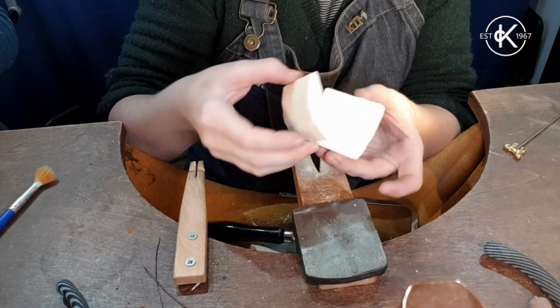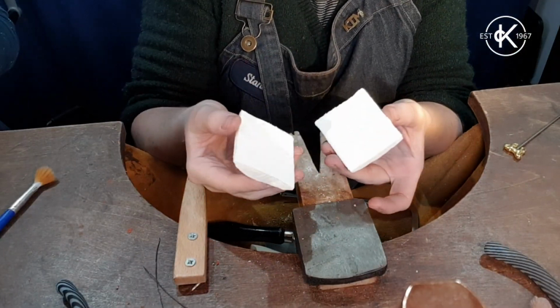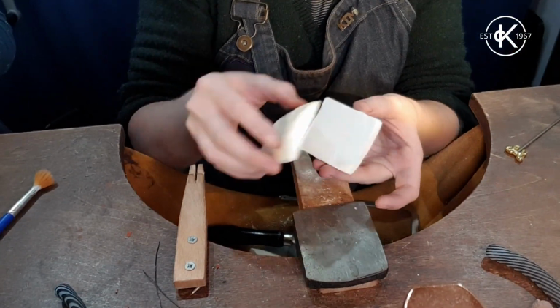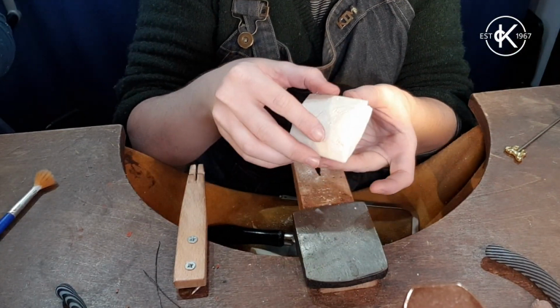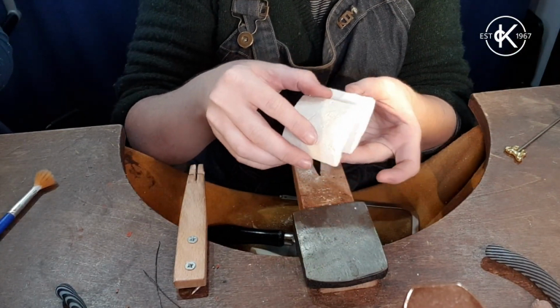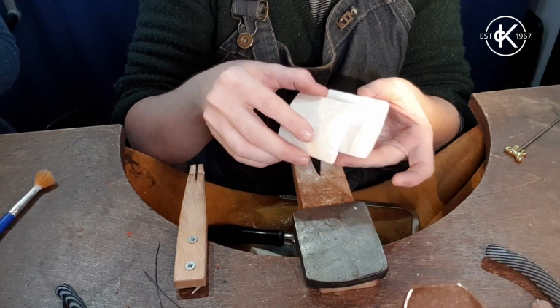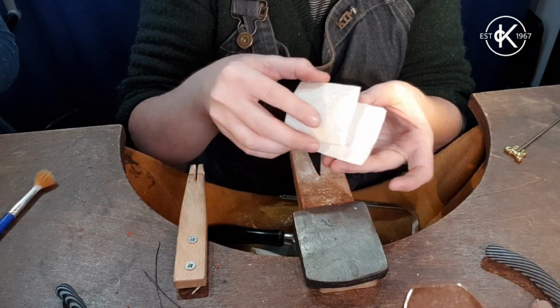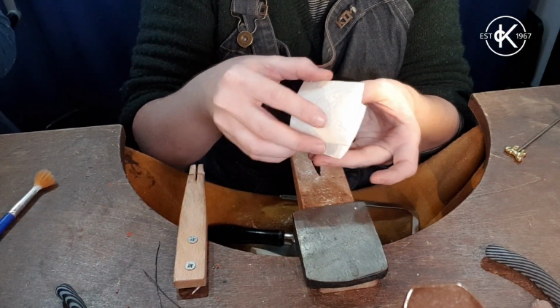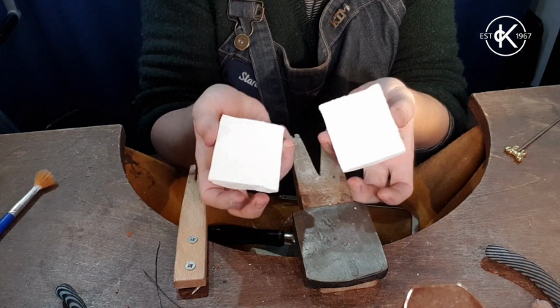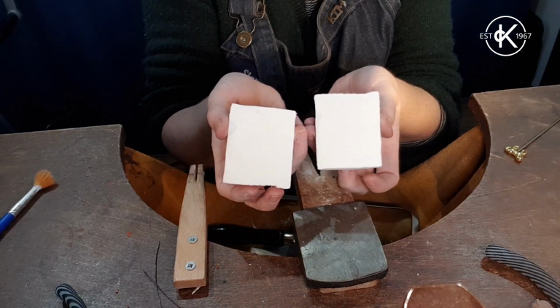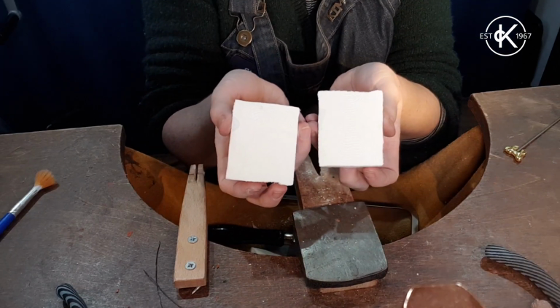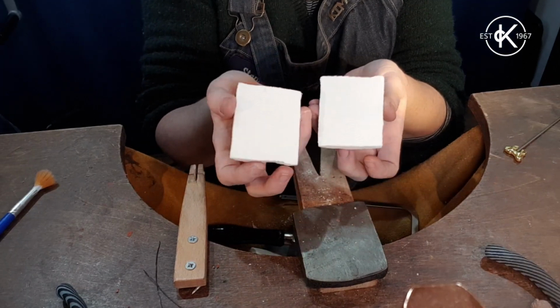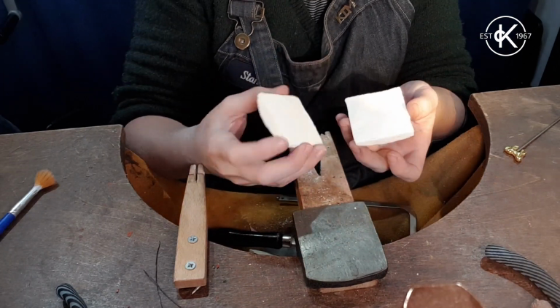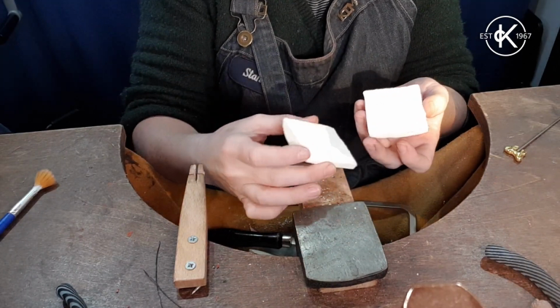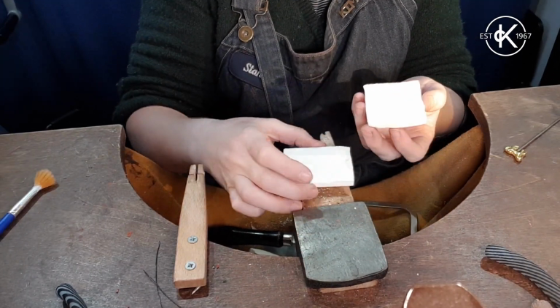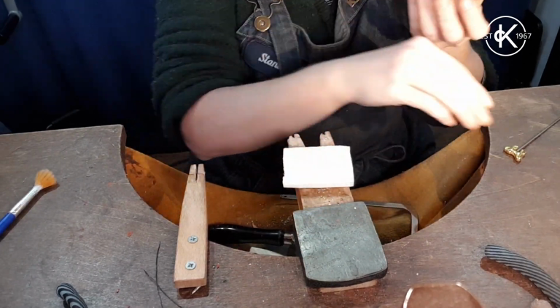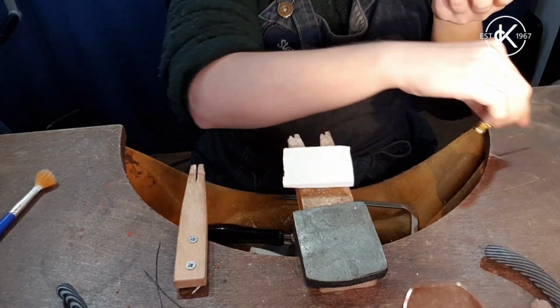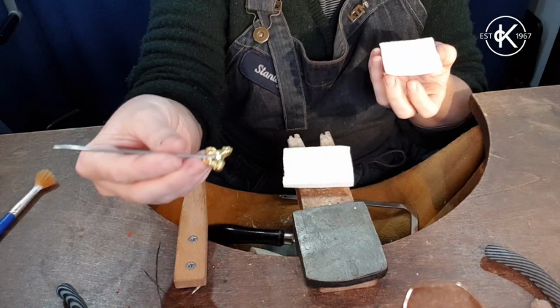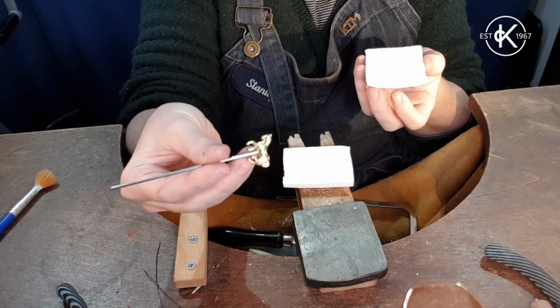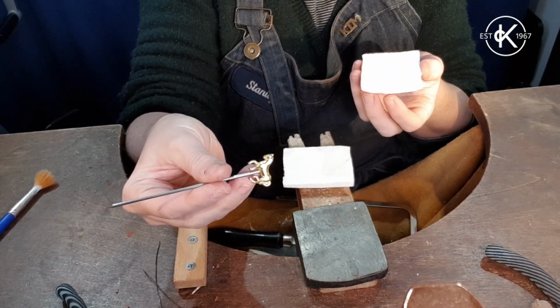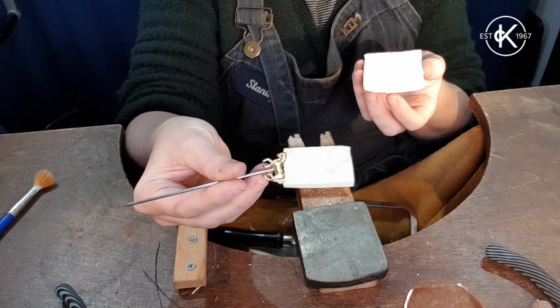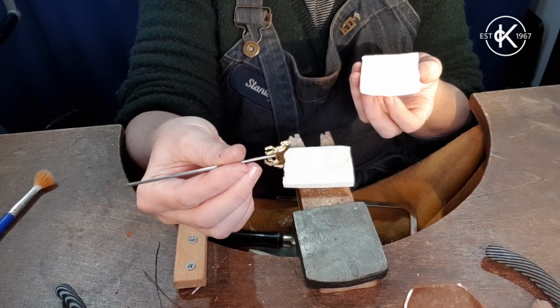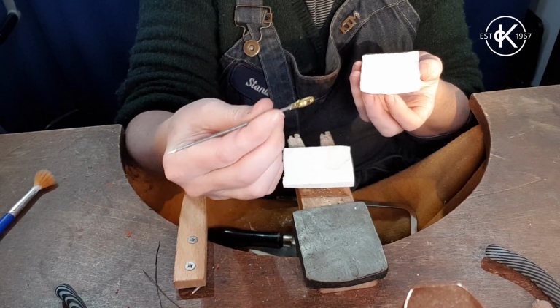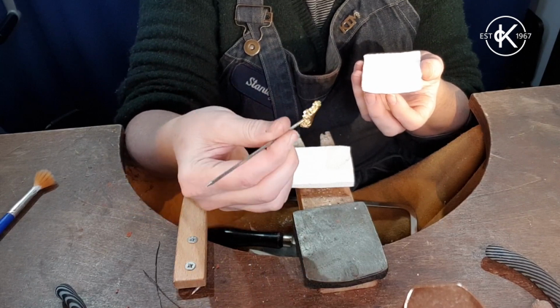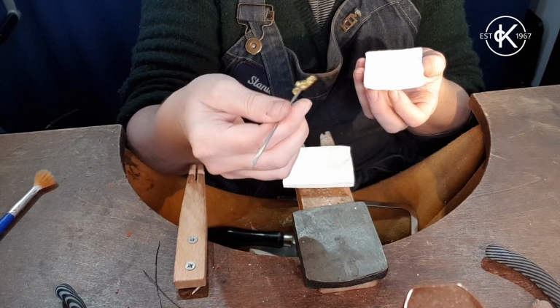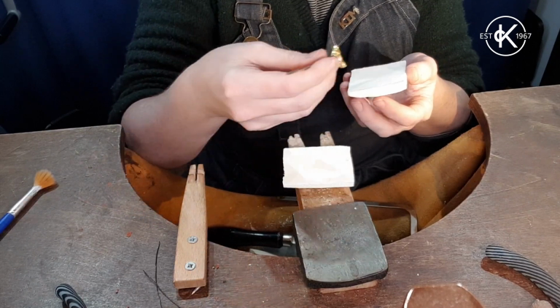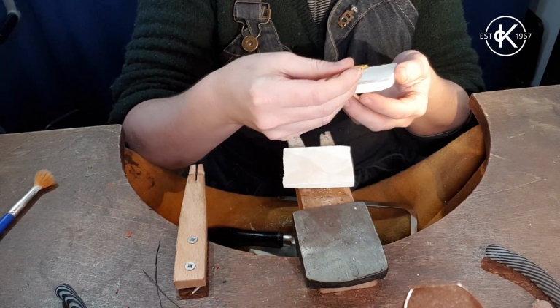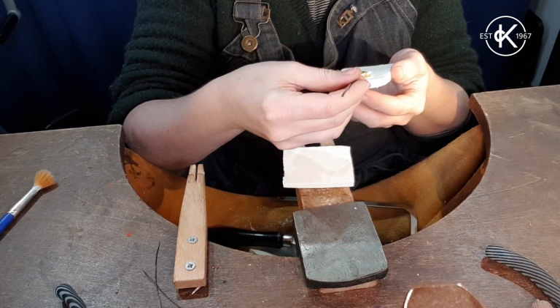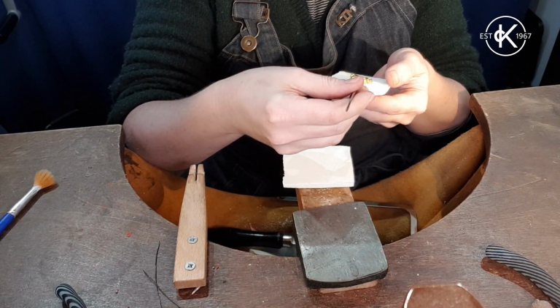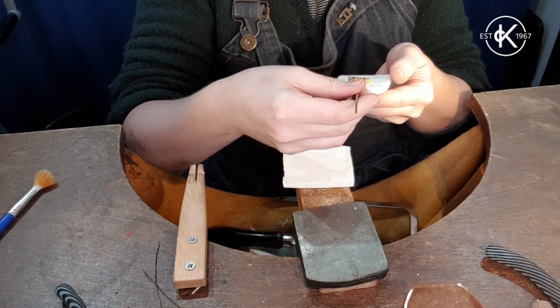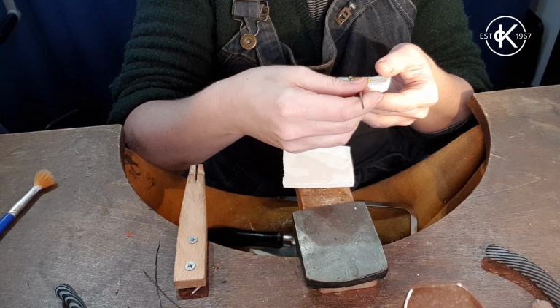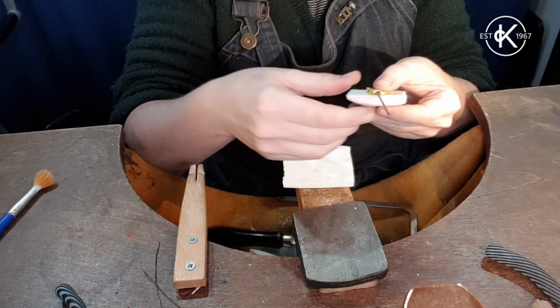To smooth it, I just took it outside and rubbed the two pieces together until I had a nice flat surface. Now I'm going to take the thing that I want to cast — I've got this little horse cocktail stick — and put it on one side.